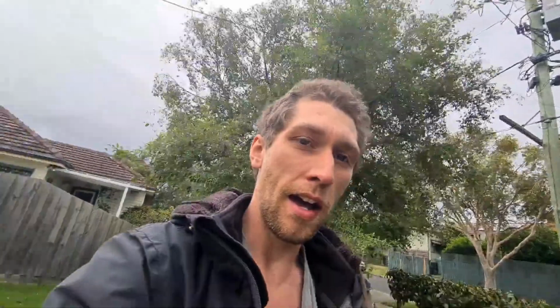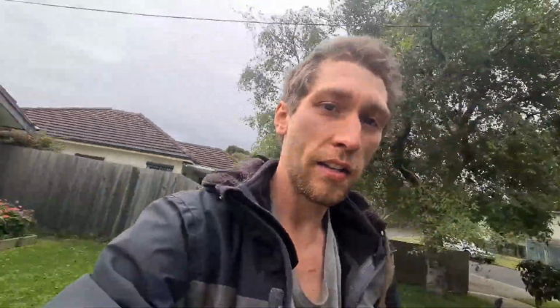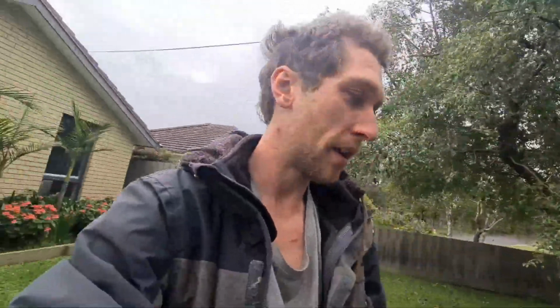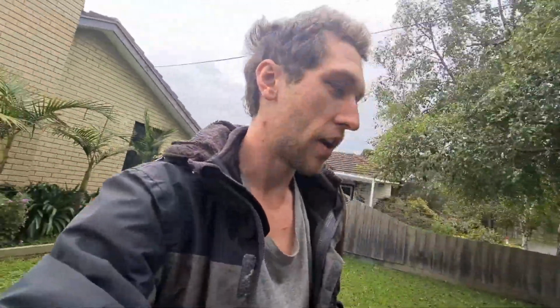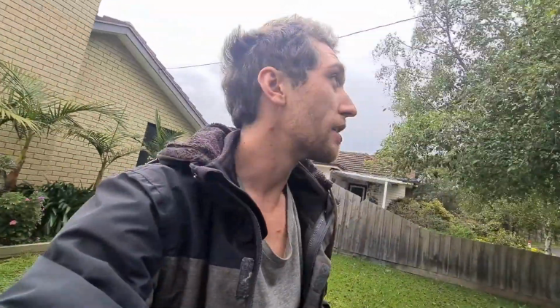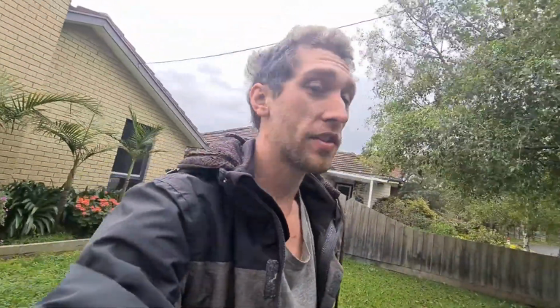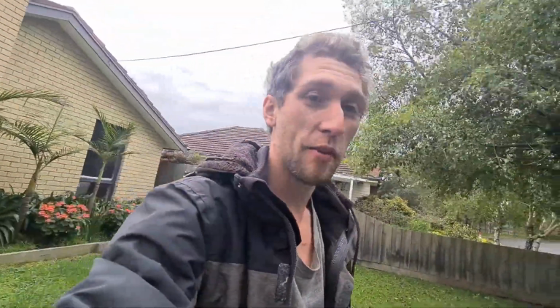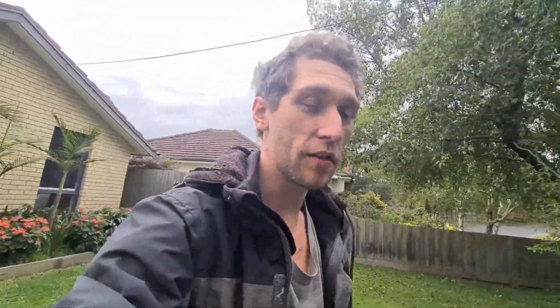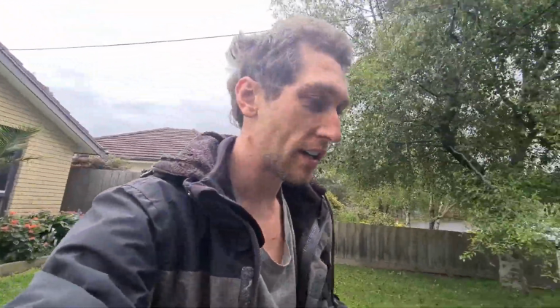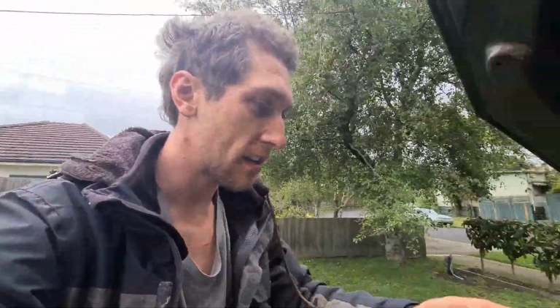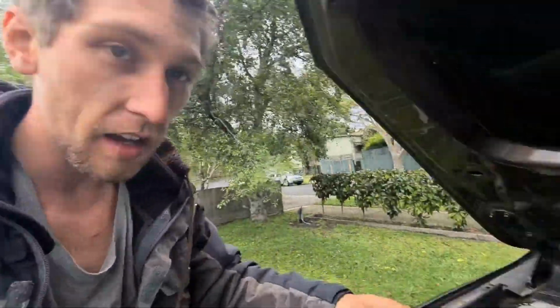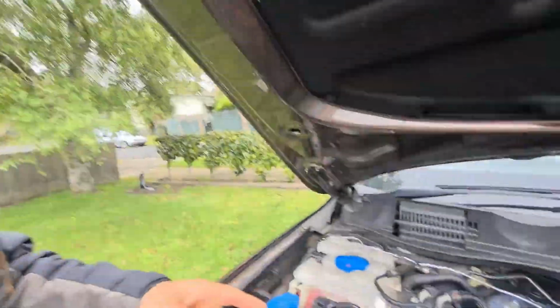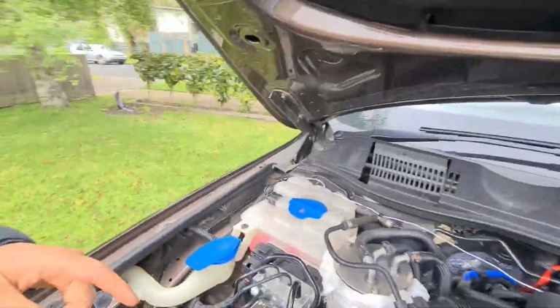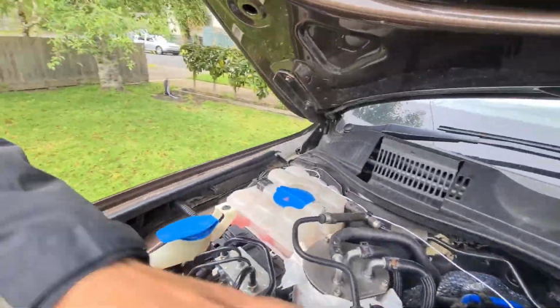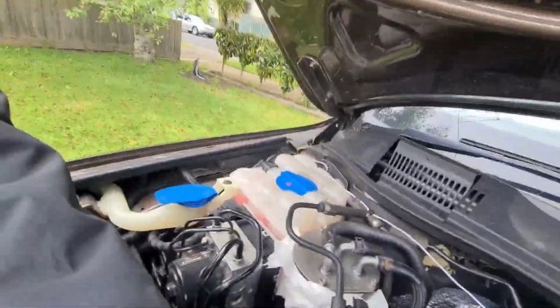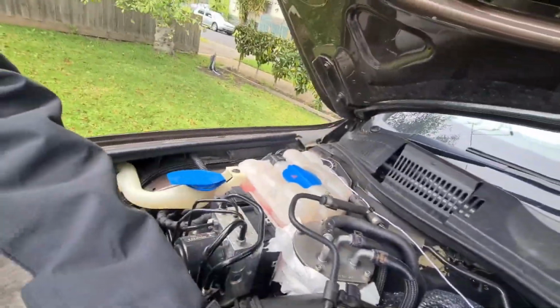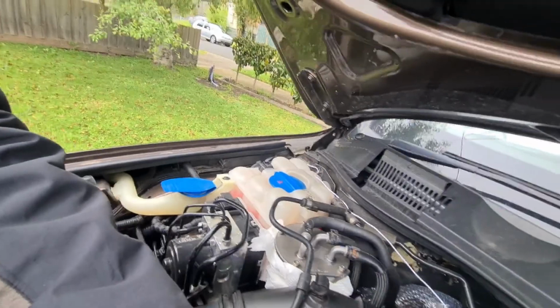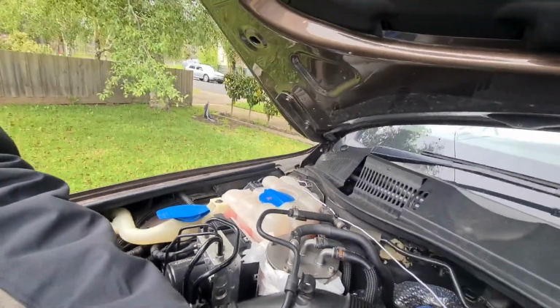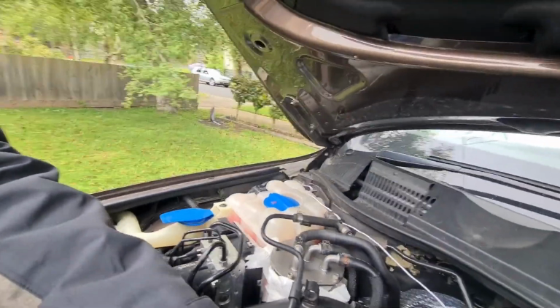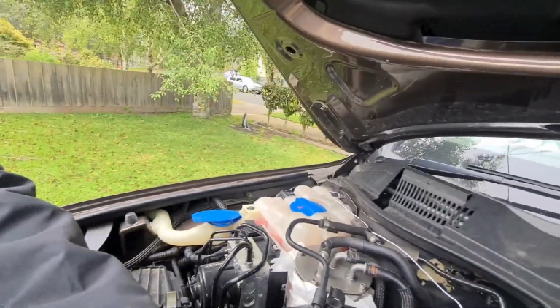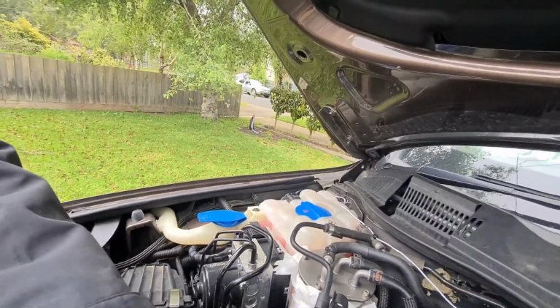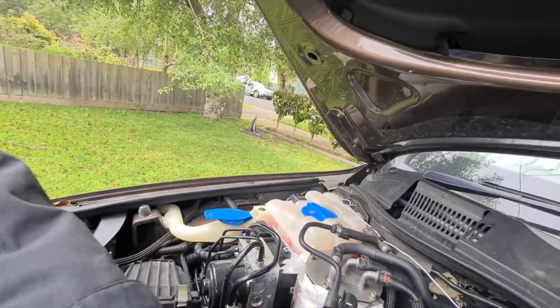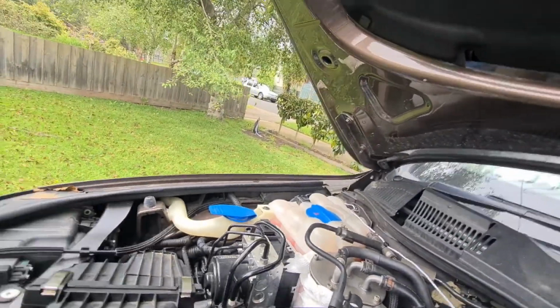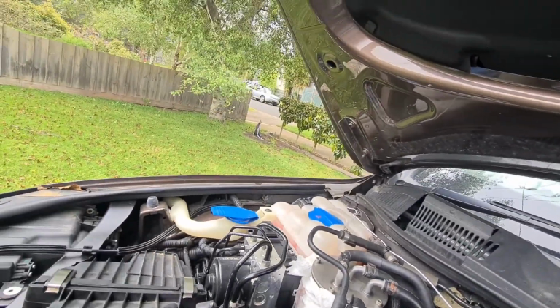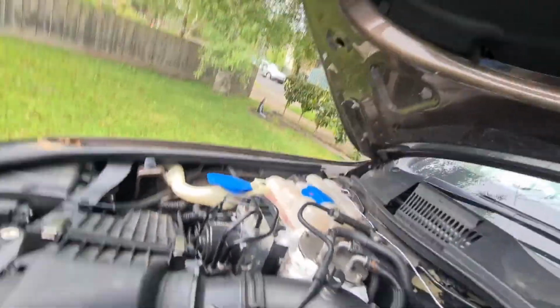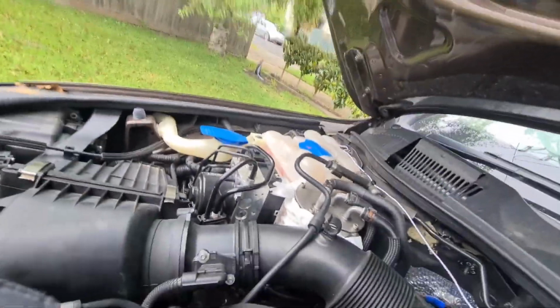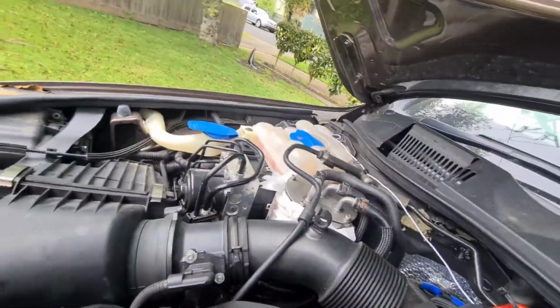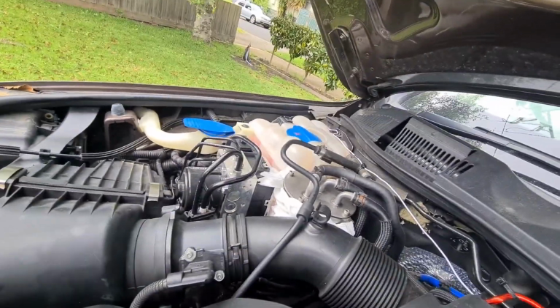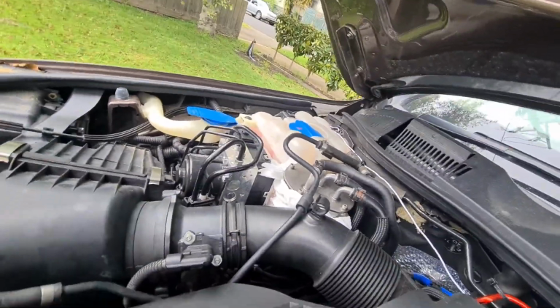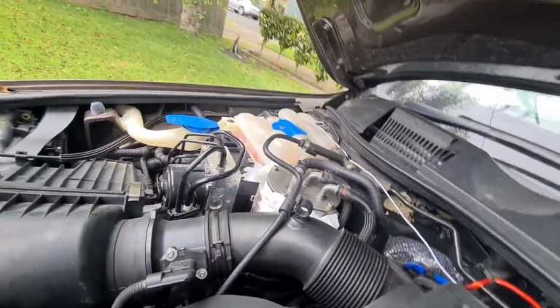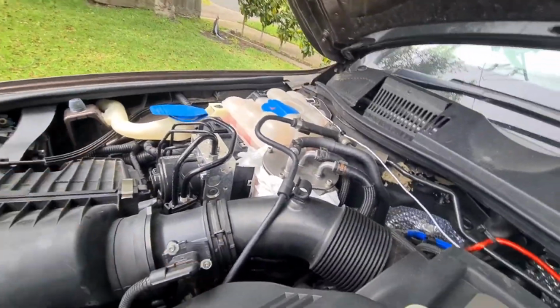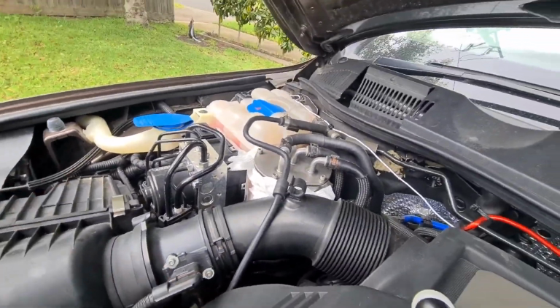Hey guys, so I'm going to try and smash this out before it starts raining. This is the fuel filter on the Volkswagen Touareg, this guy right here.